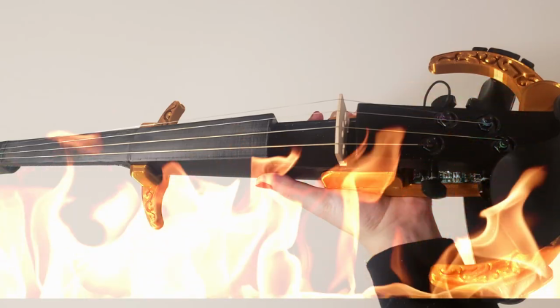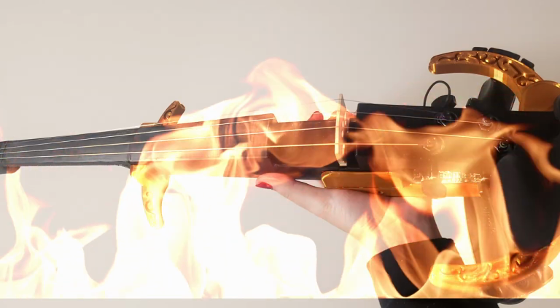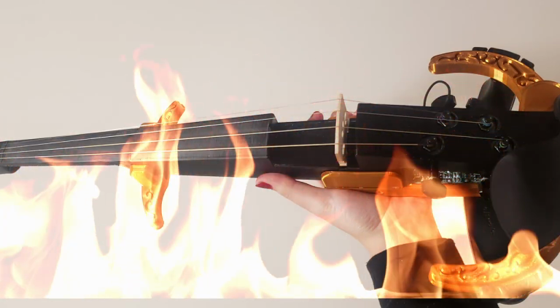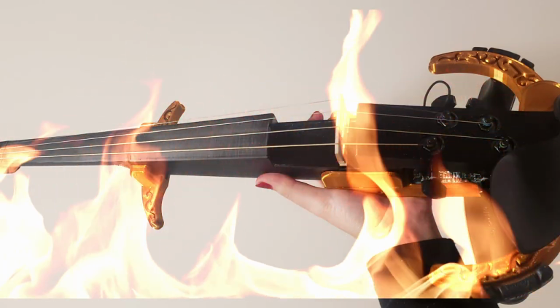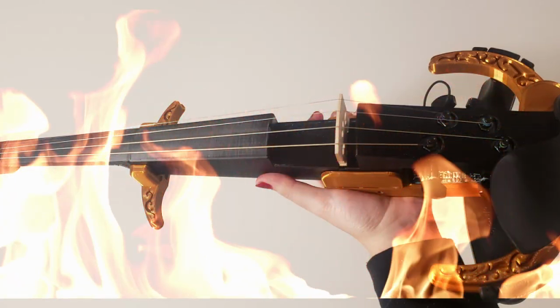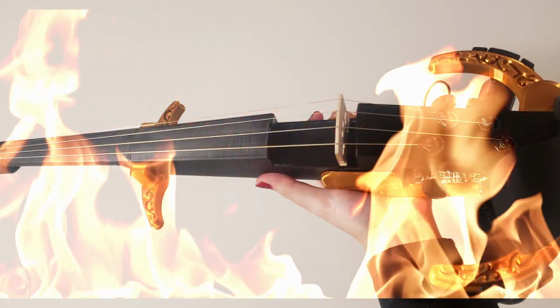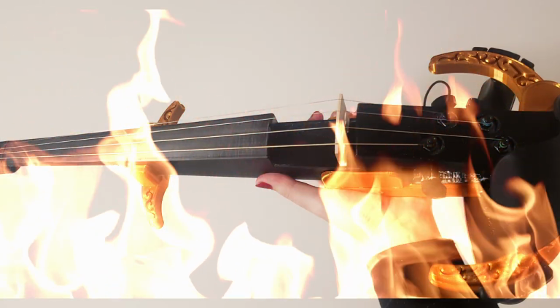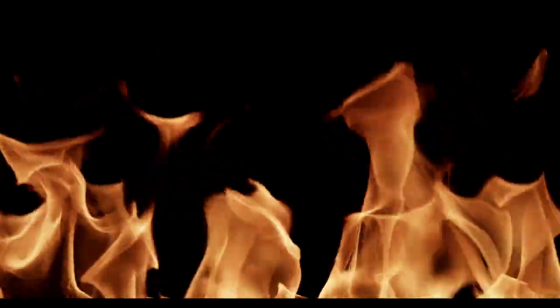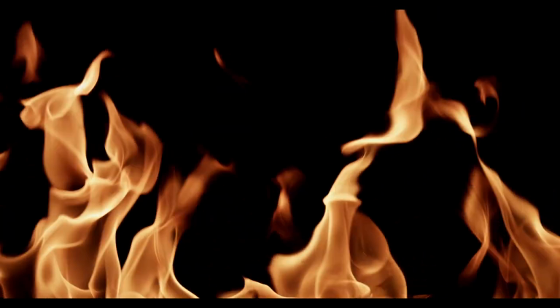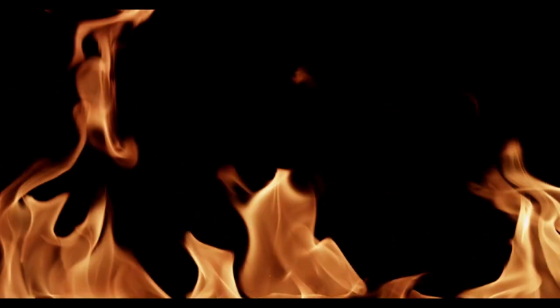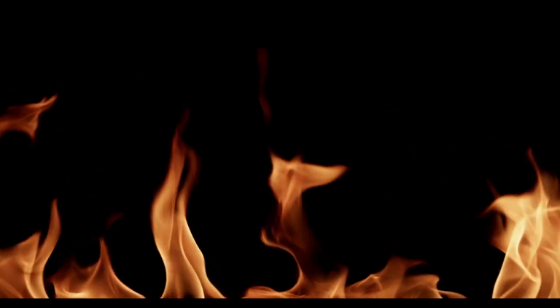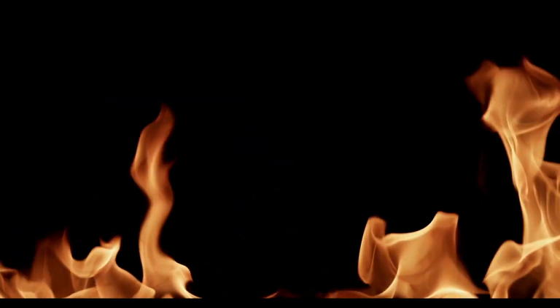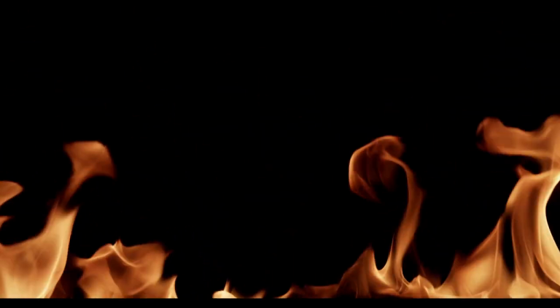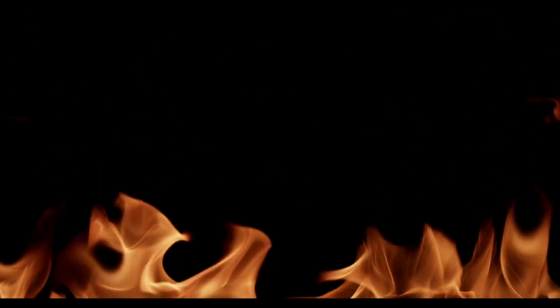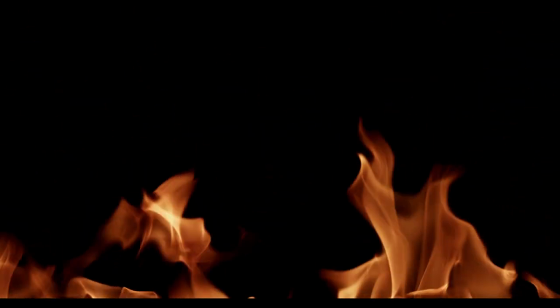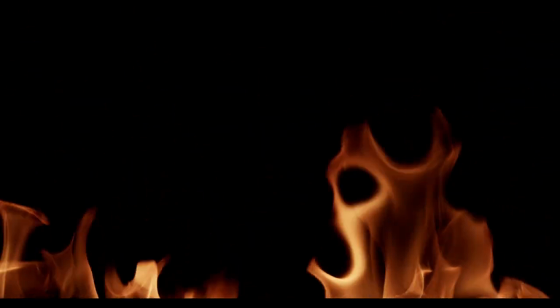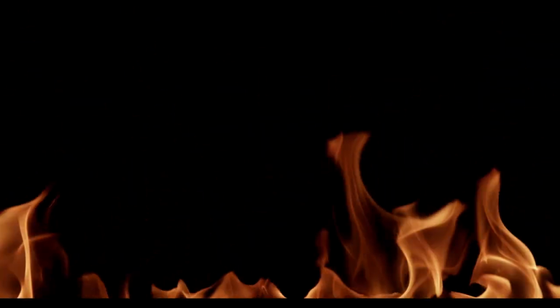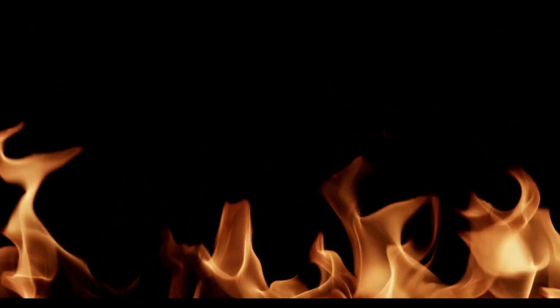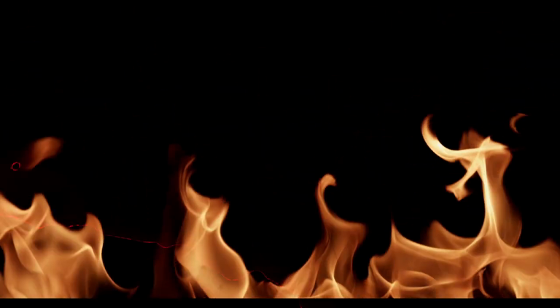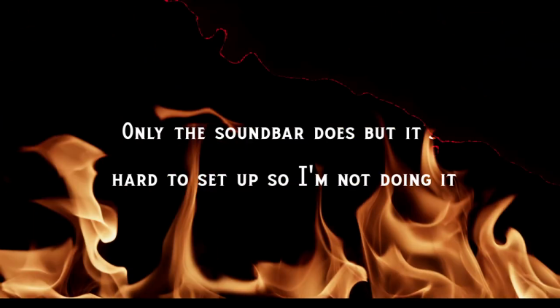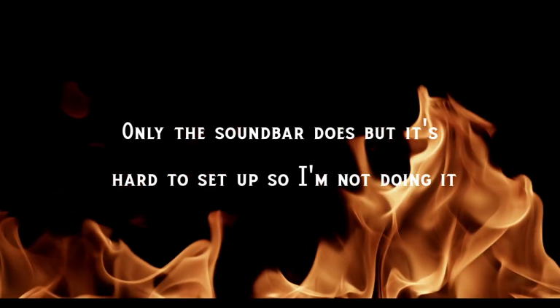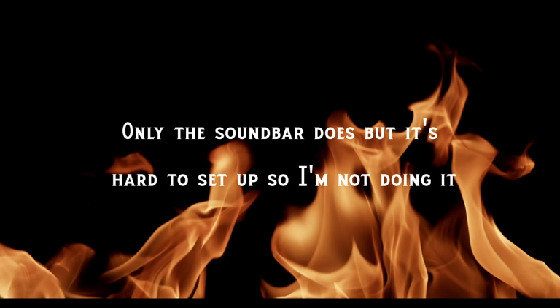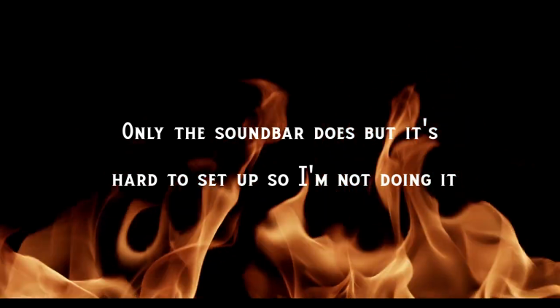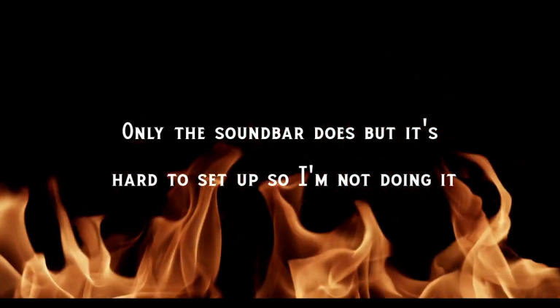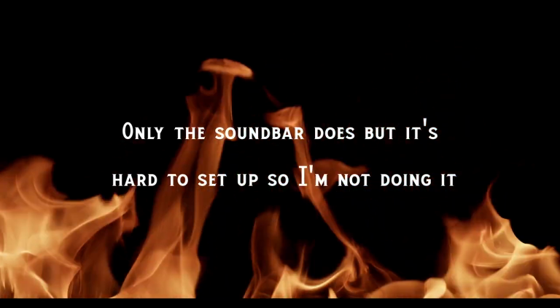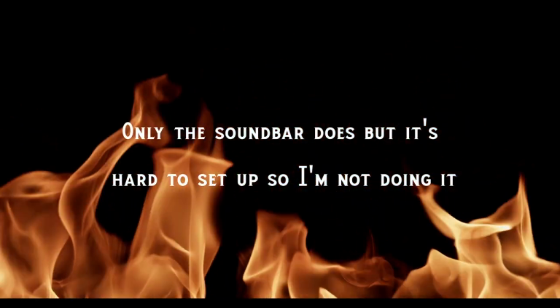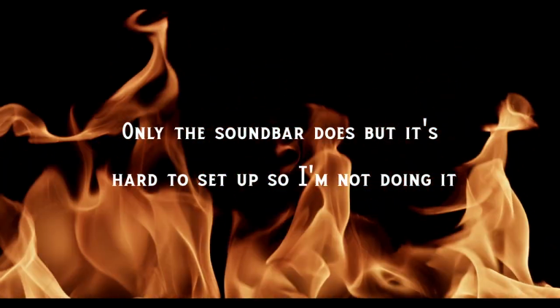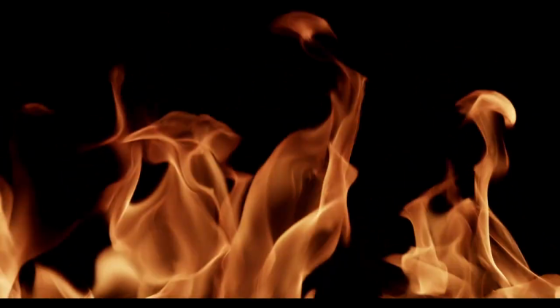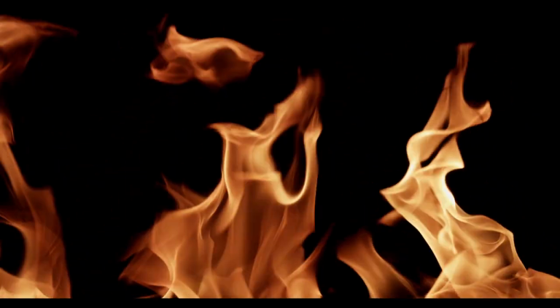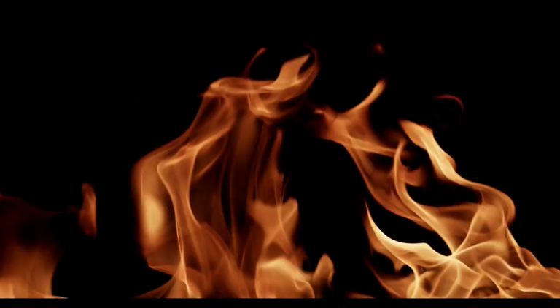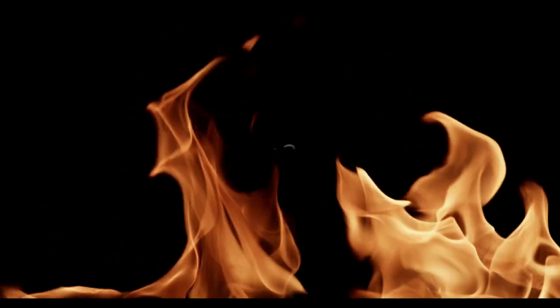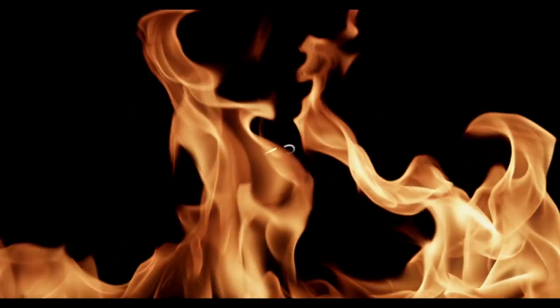You're ready to pop on a shoulder rest and get to playing! Now if you waited this long to see what it sounds like, well tough luck — because none of my actual equipment can accept an active pickup, so I can't play it for you.